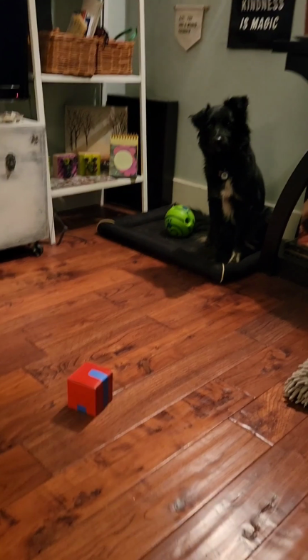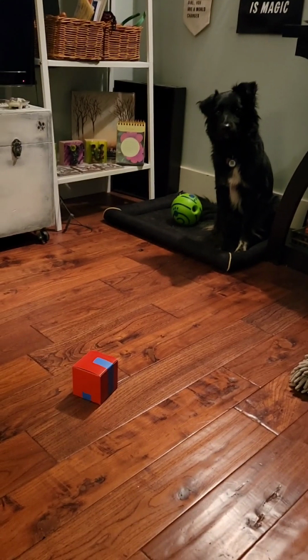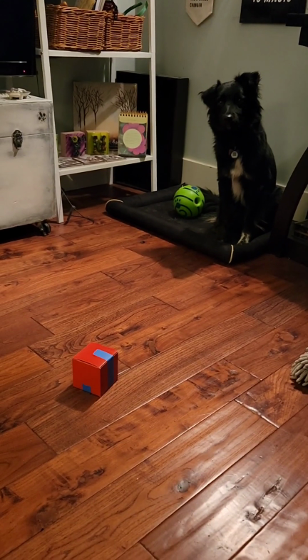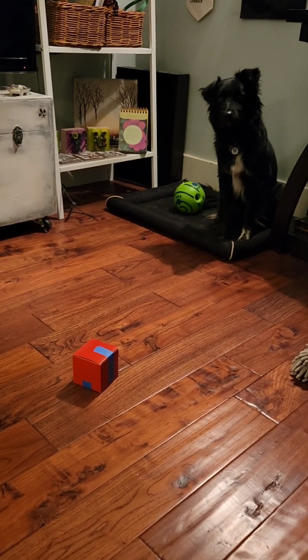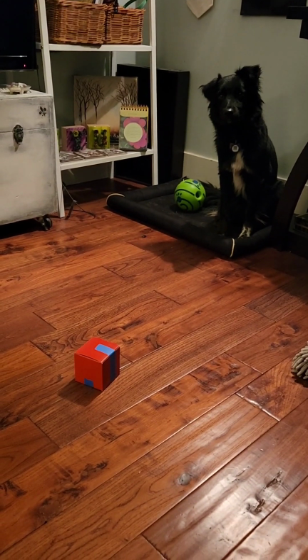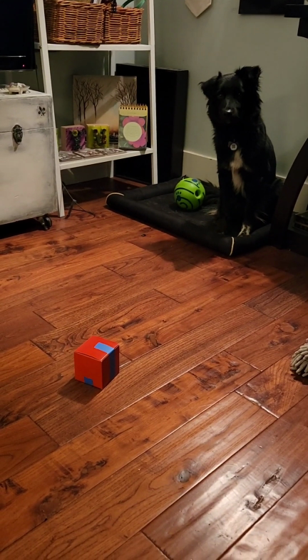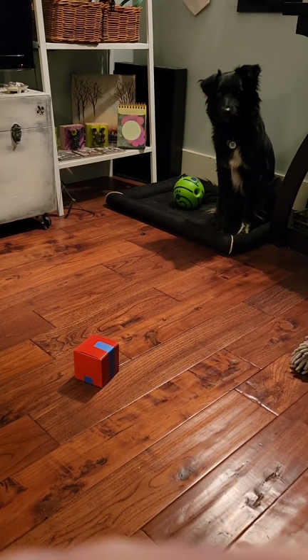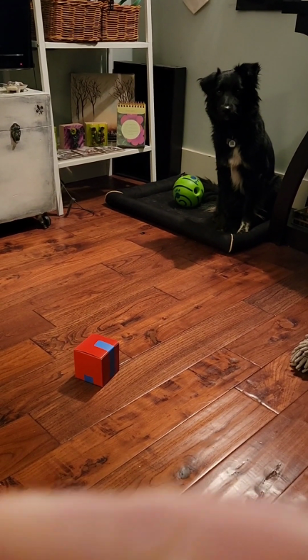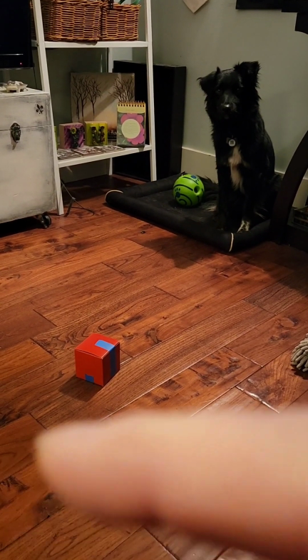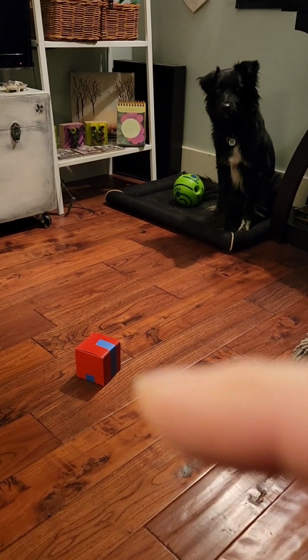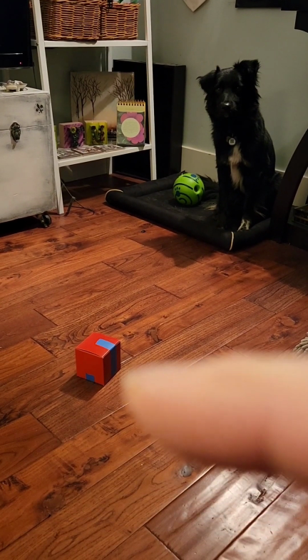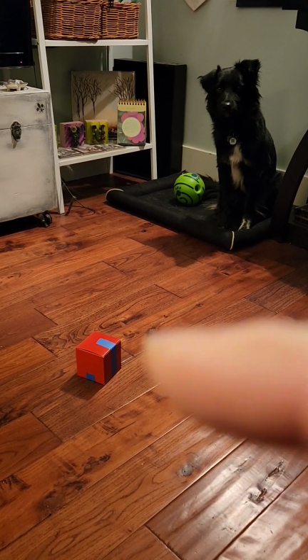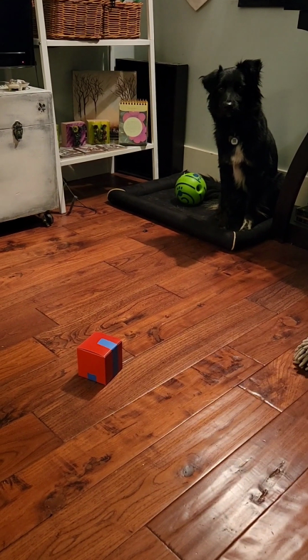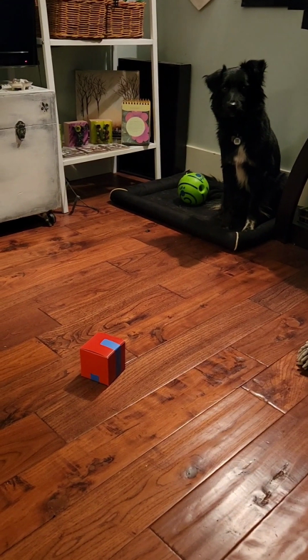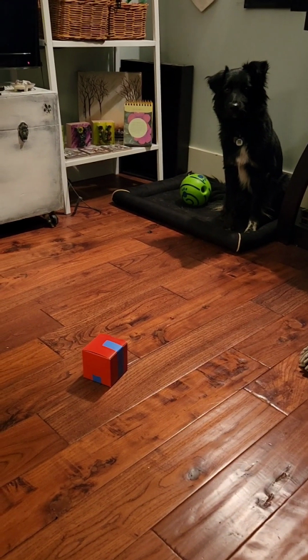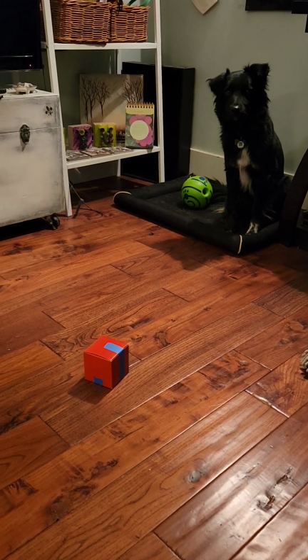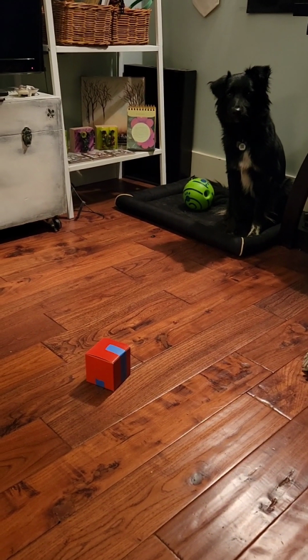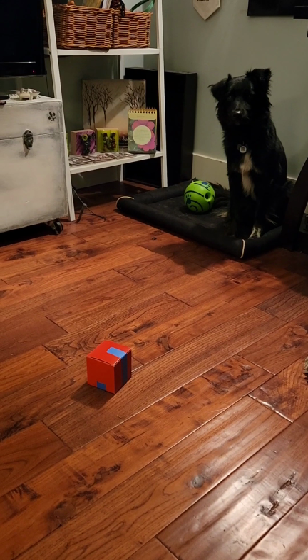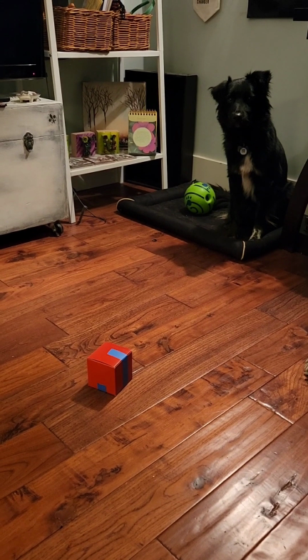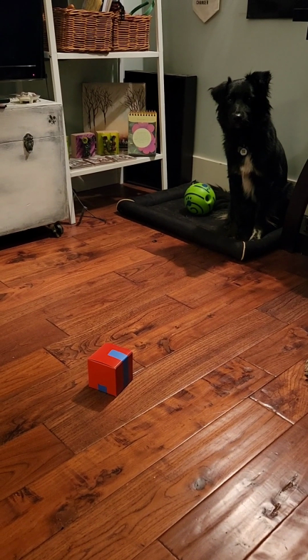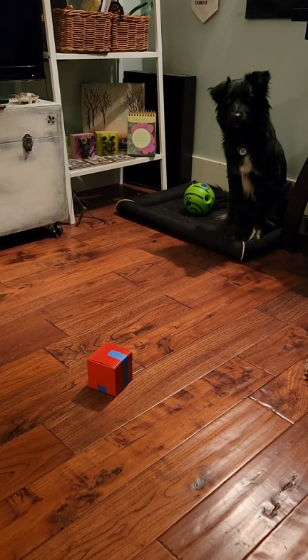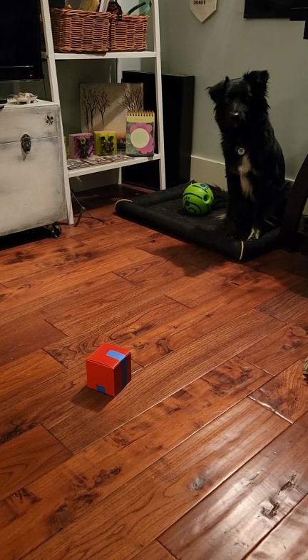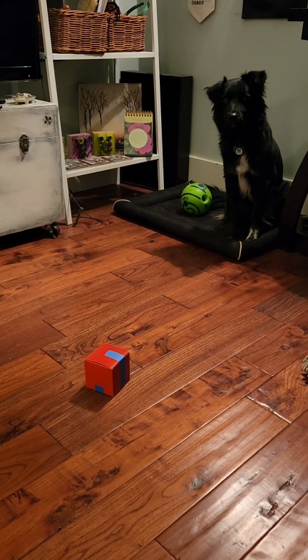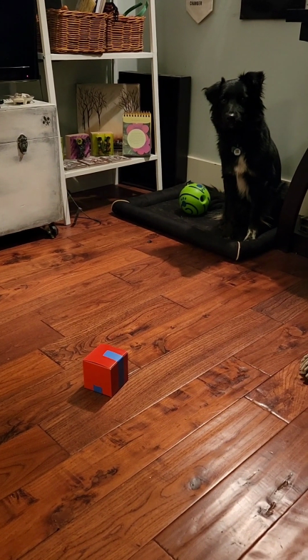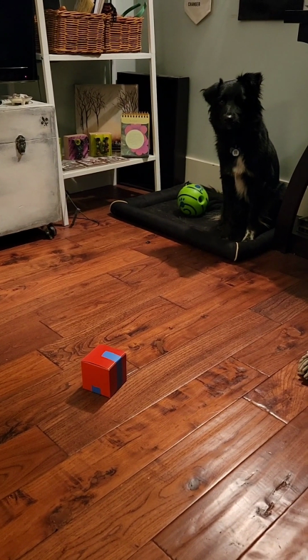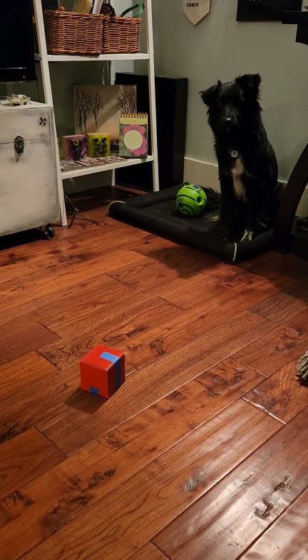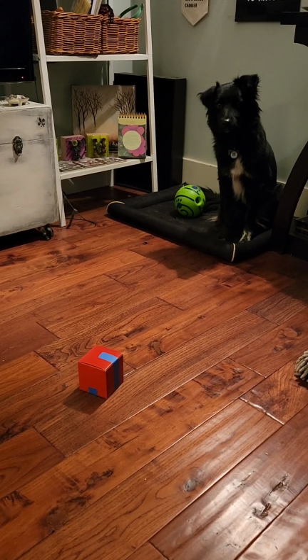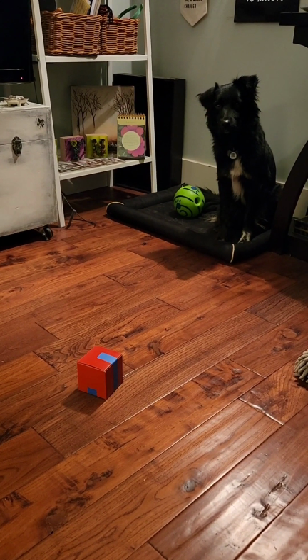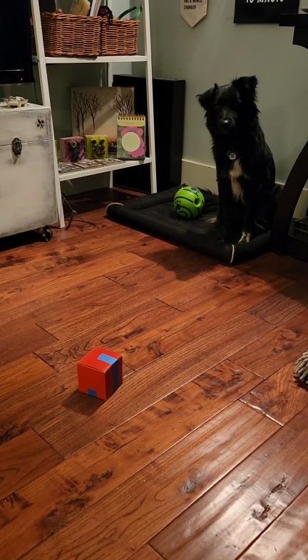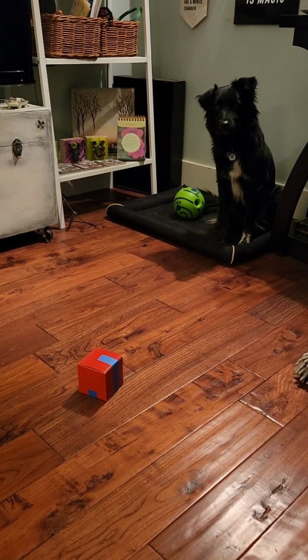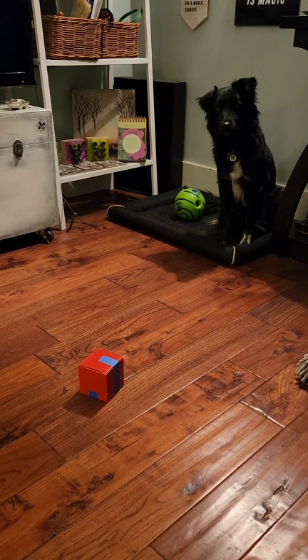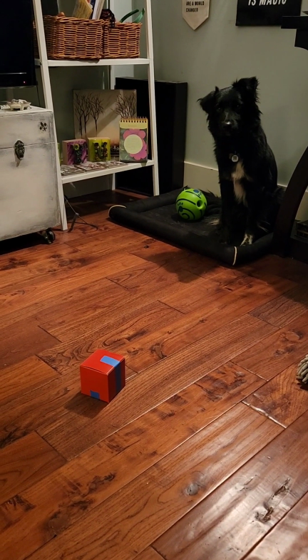We've got his breakfast in a little box — well, half his breakfast because I have another little box. Ready, set...